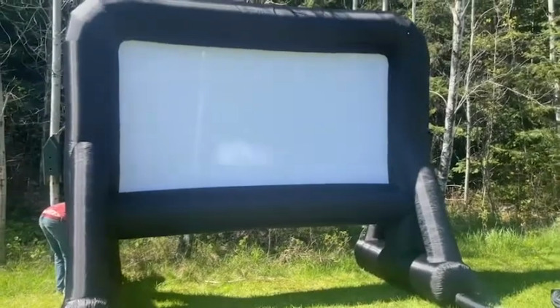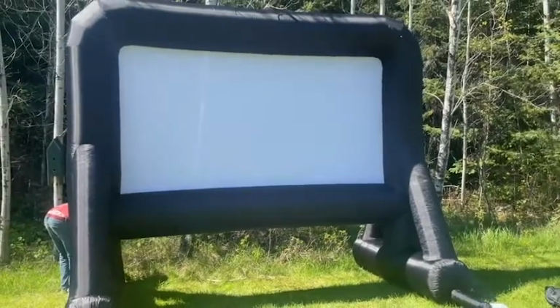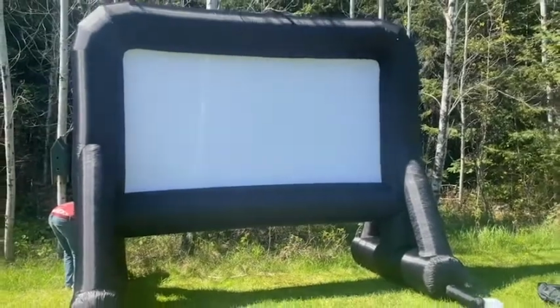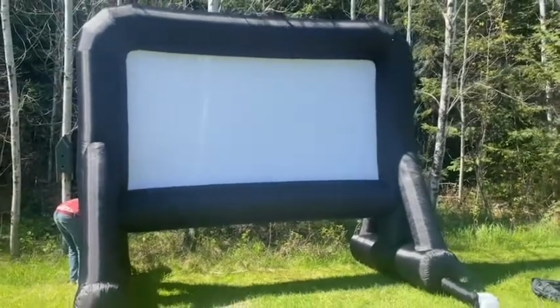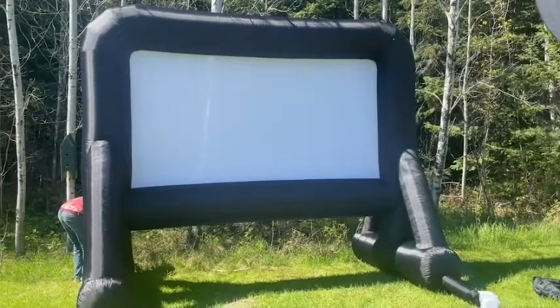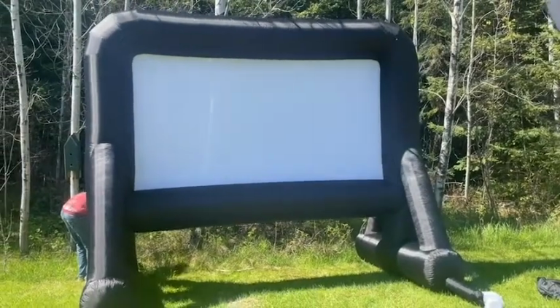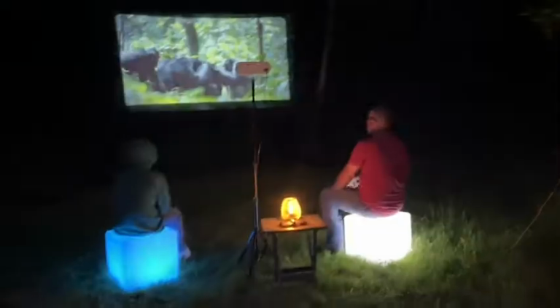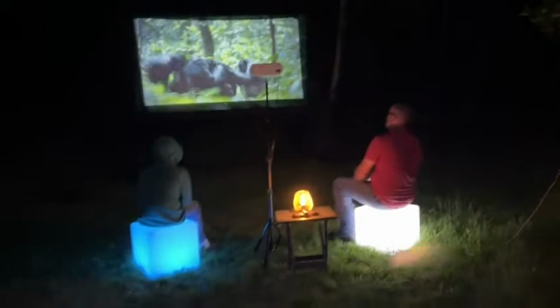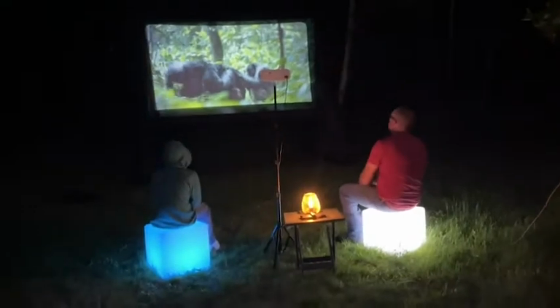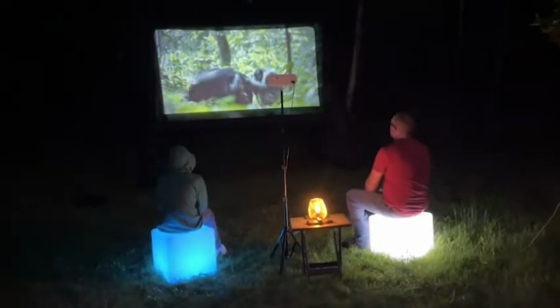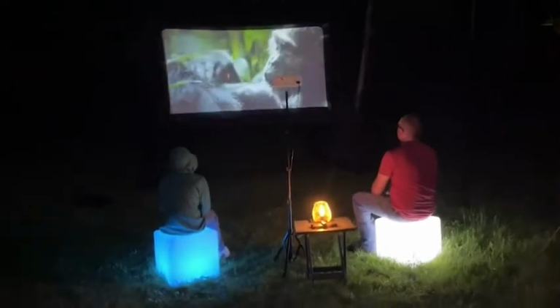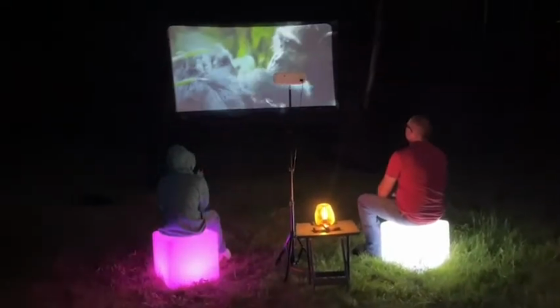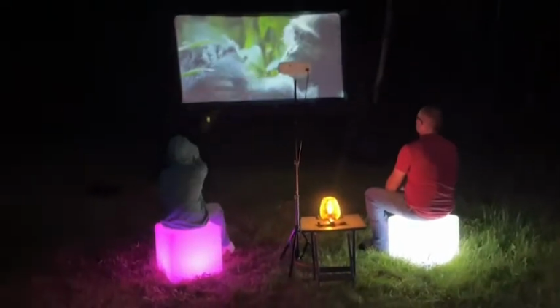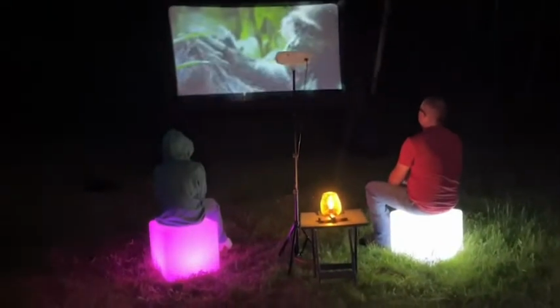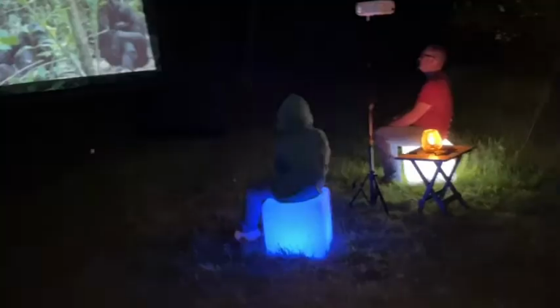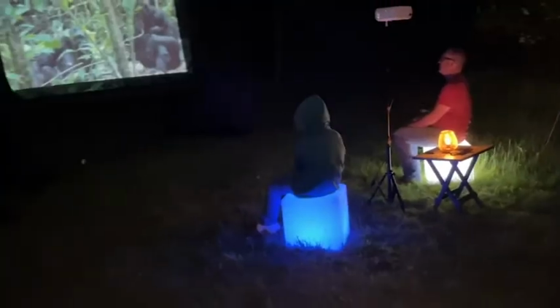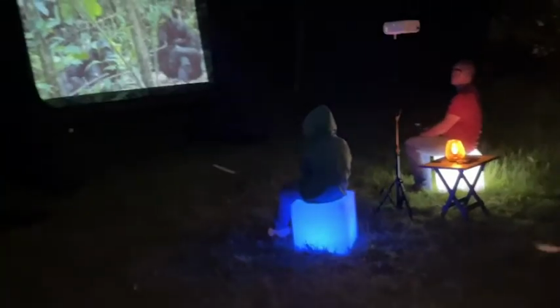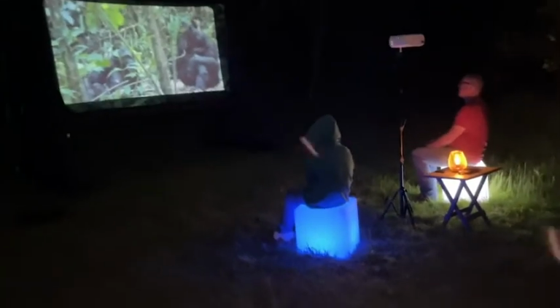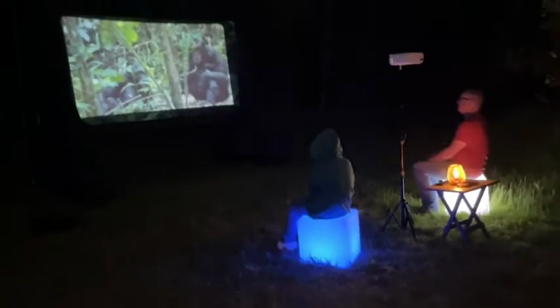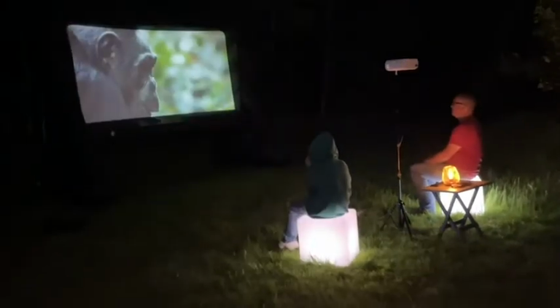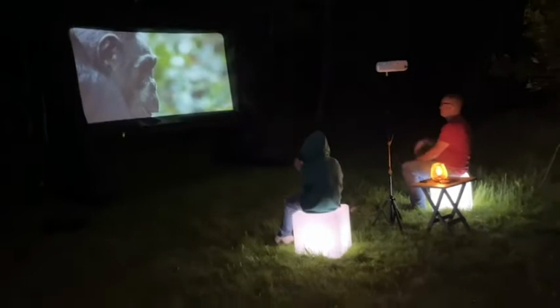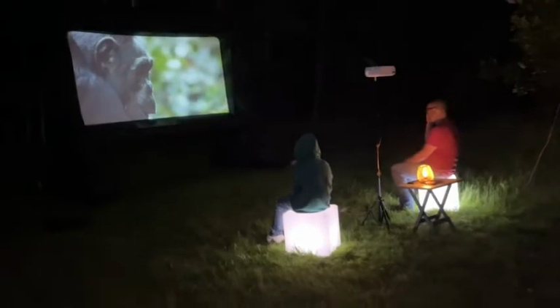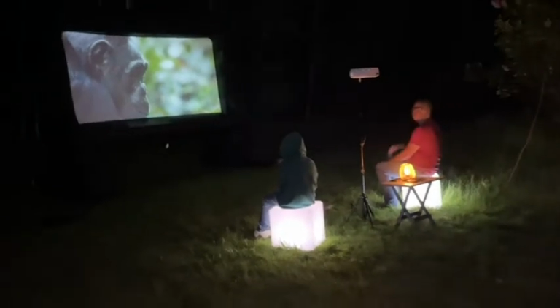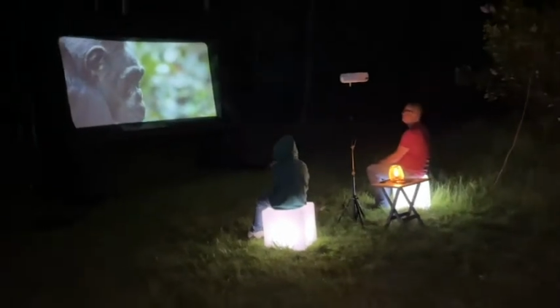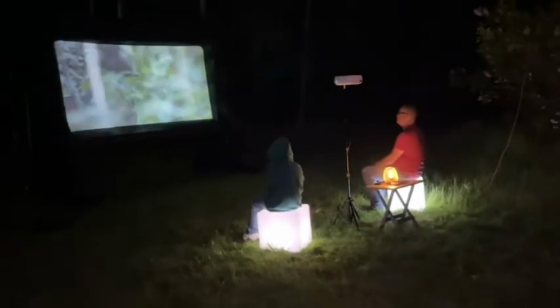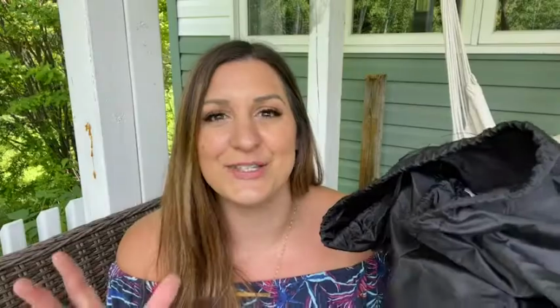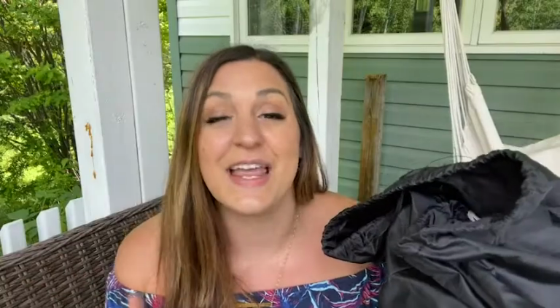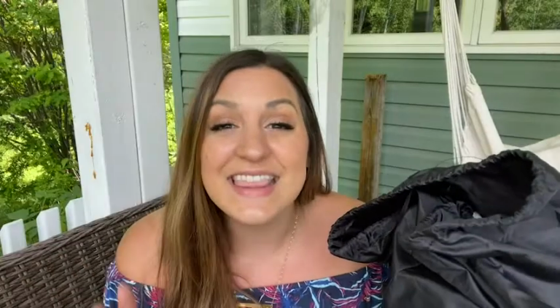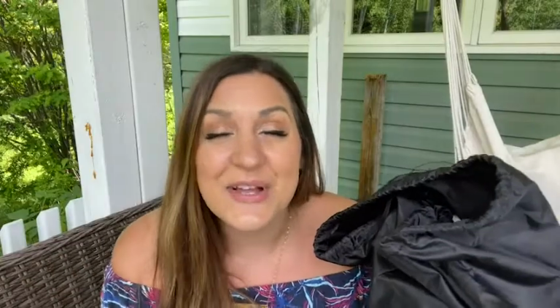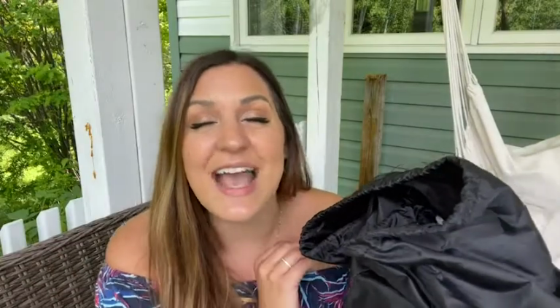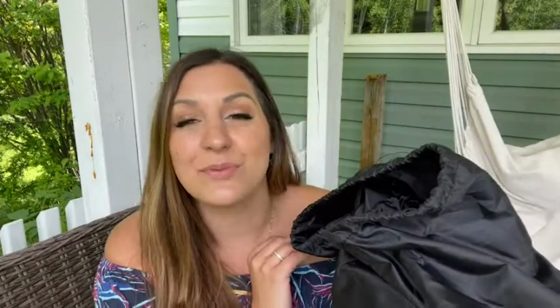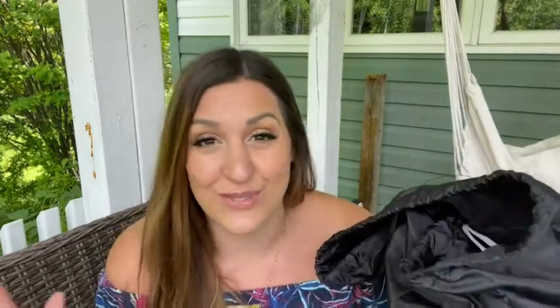My husband and I have been wanting to have an outdoor projector screen for a very long time. We've used the ones that attached to the wall, but we've never had one that's self-sufficient, stands on its own — and this one has blown us away.